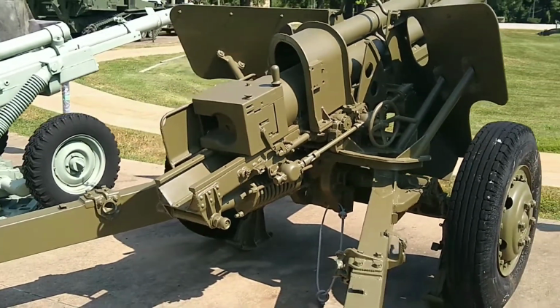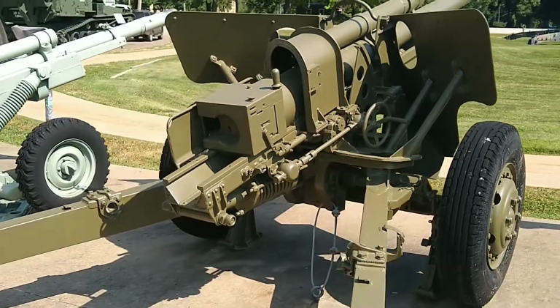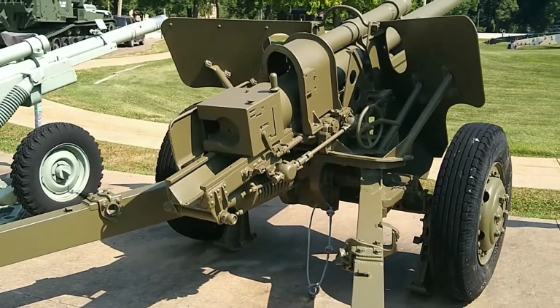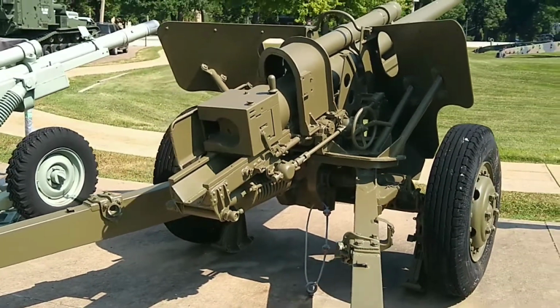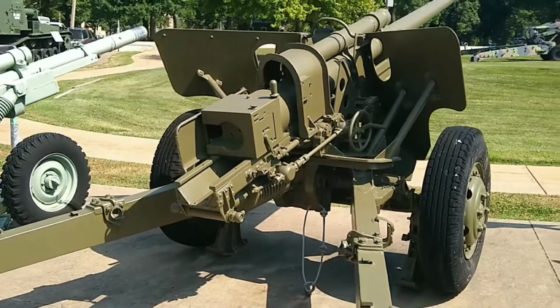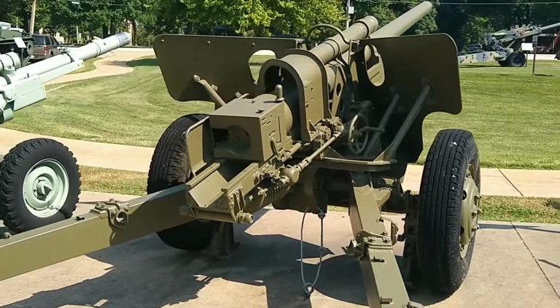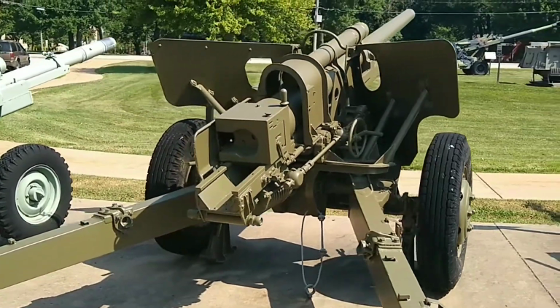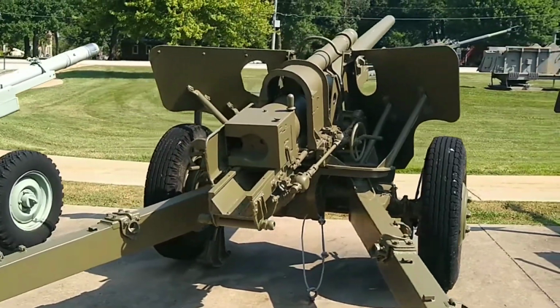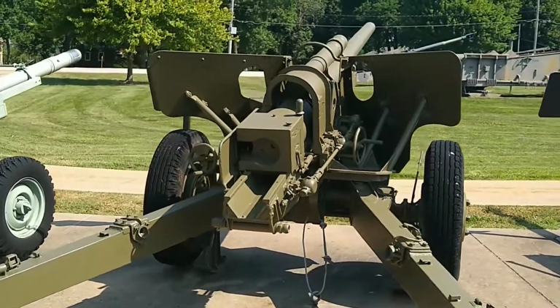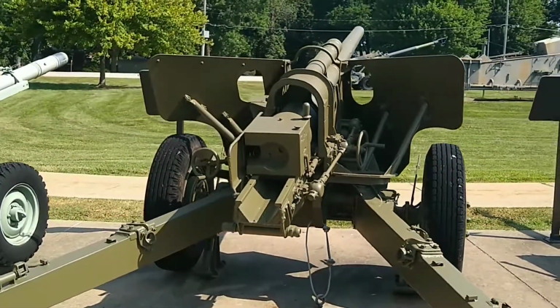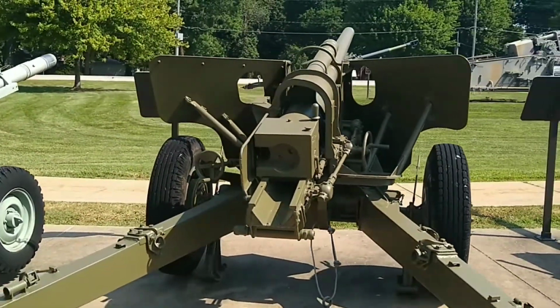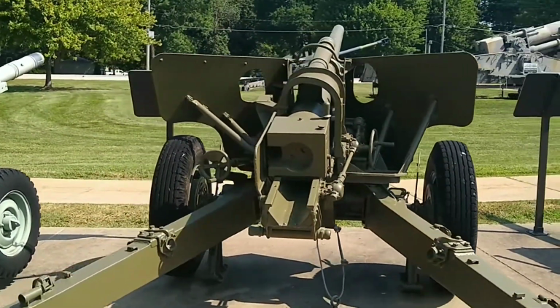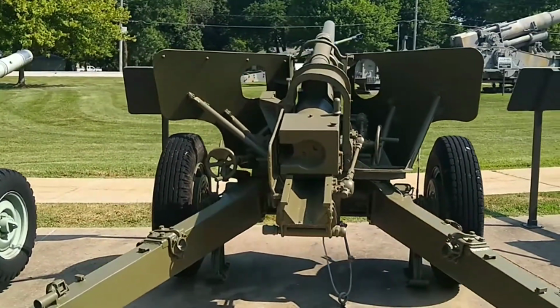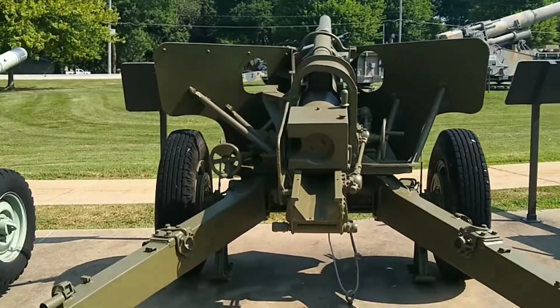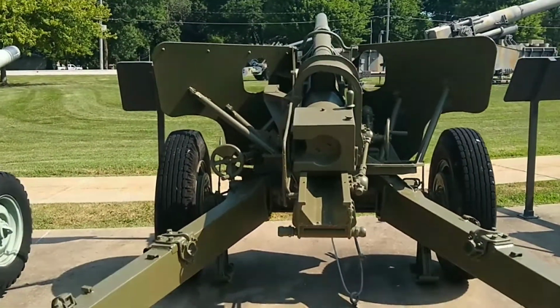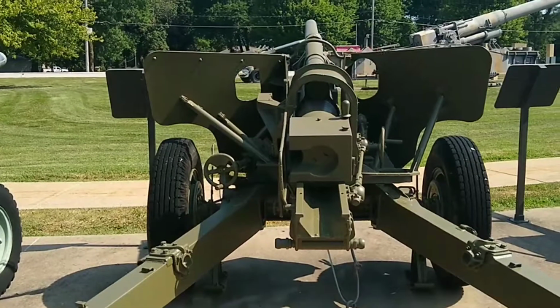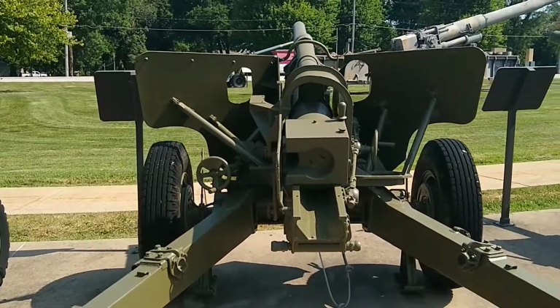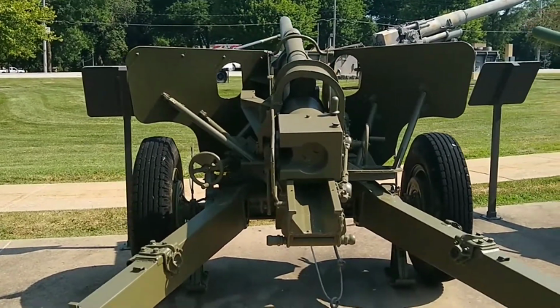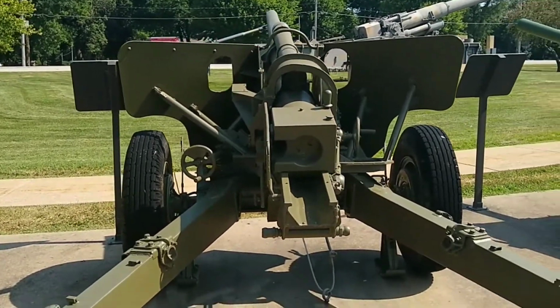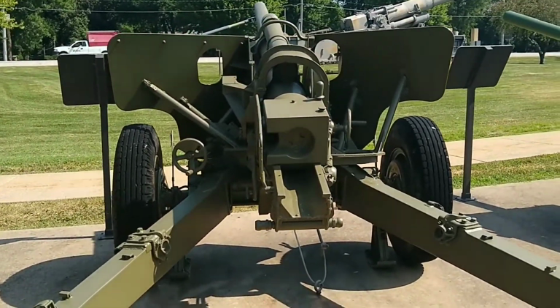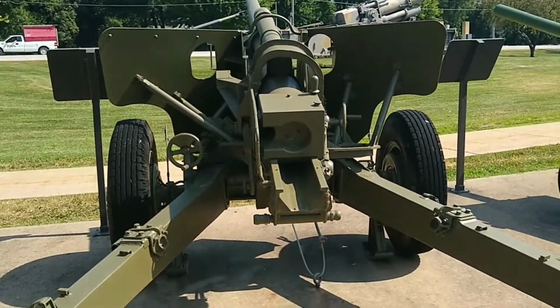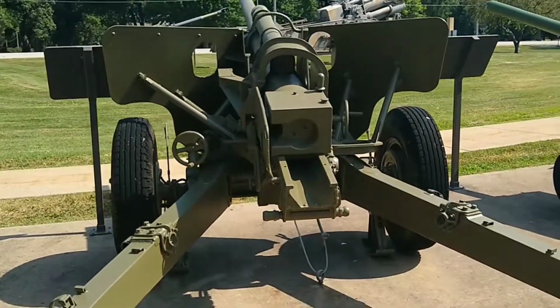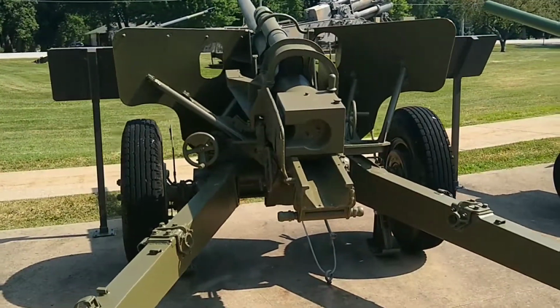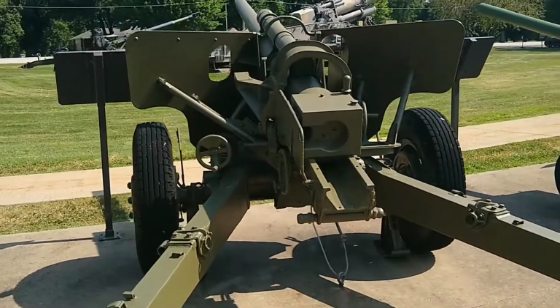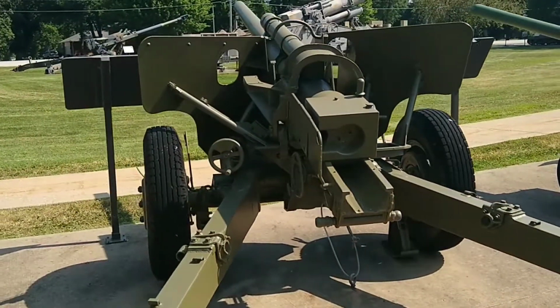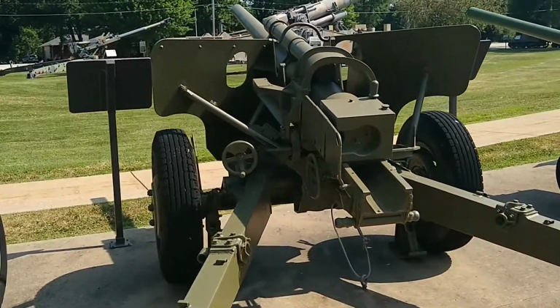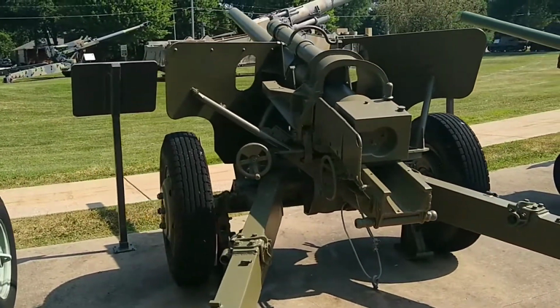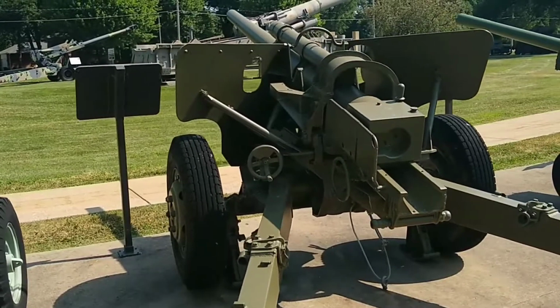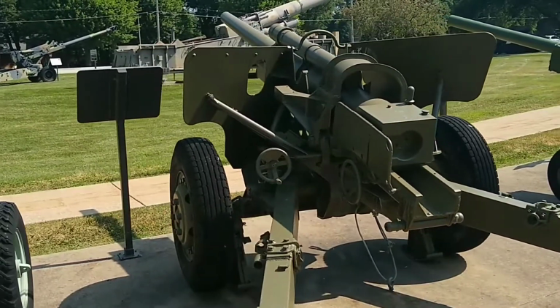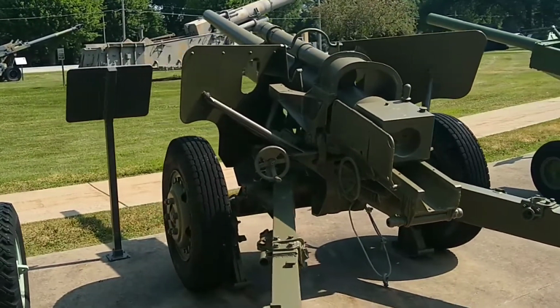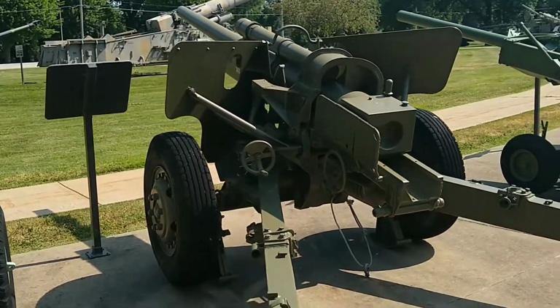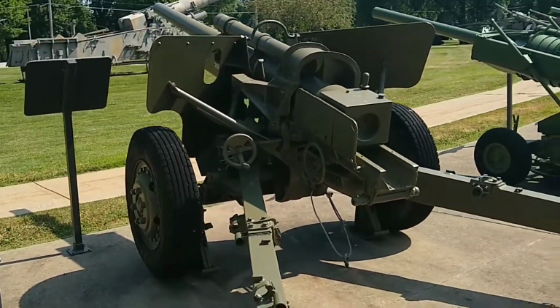The M5 proved to be an effective anti-tank gun that fired armor-piercing ammunition, but its weight made it cumbersome in the field. Because of this, it was retired after the war in favor of lighter options. Today, the M5 is largely maintained as a battery gun used for ceremonial salutes.